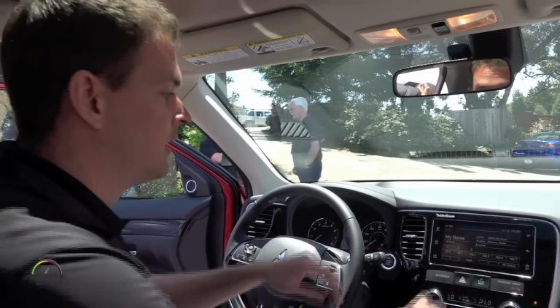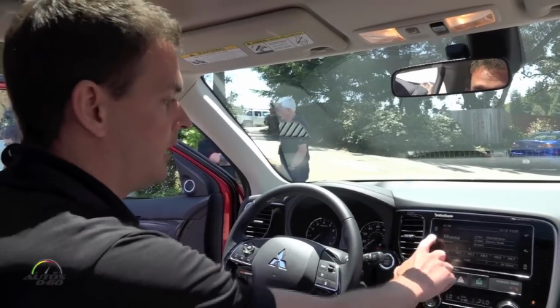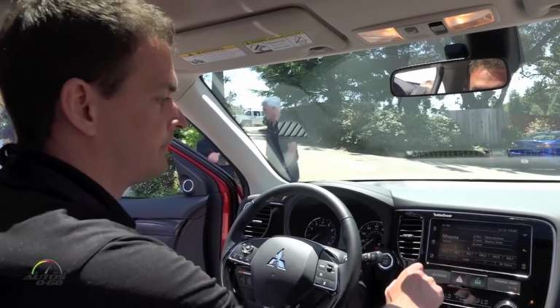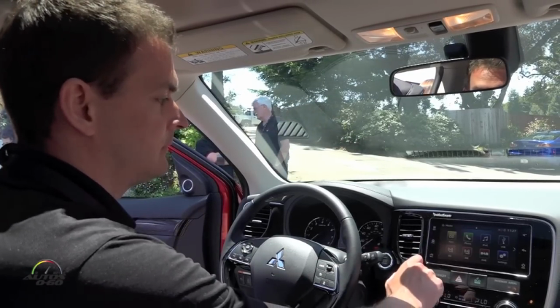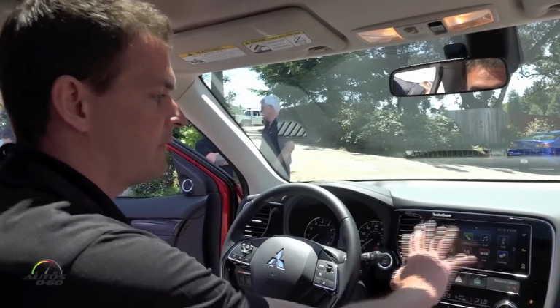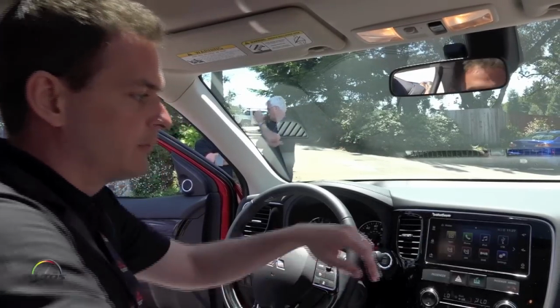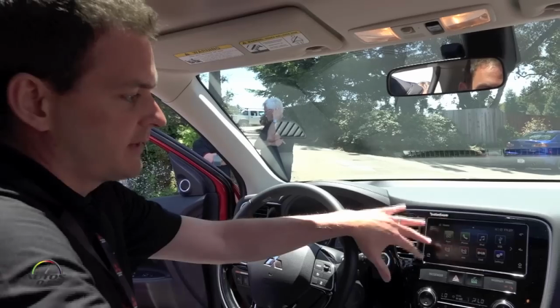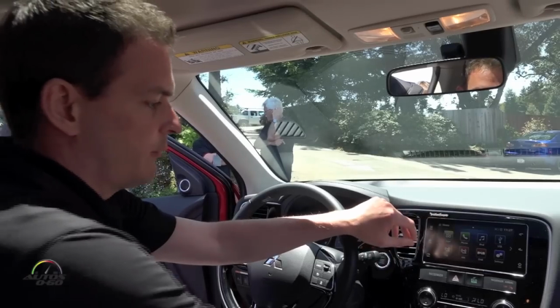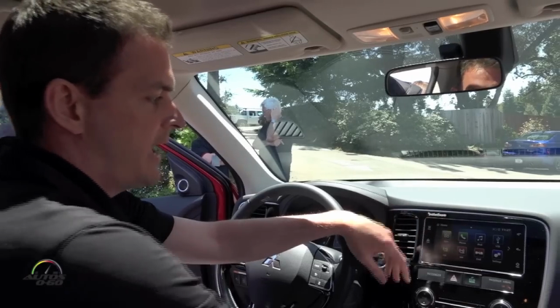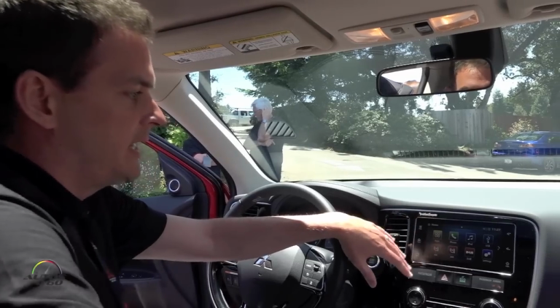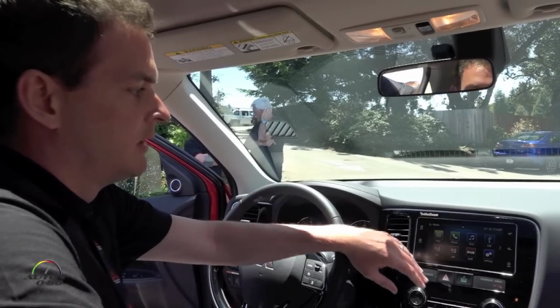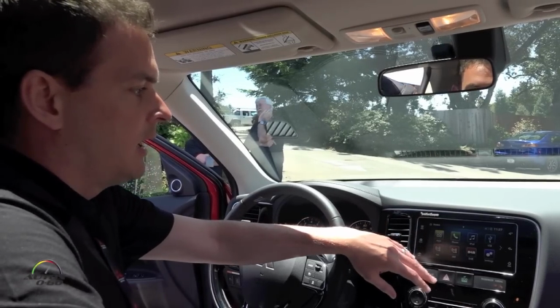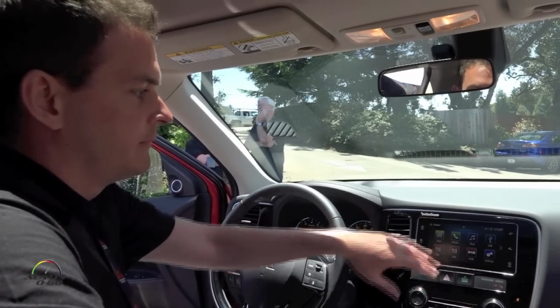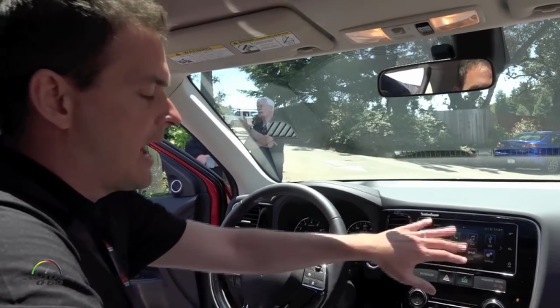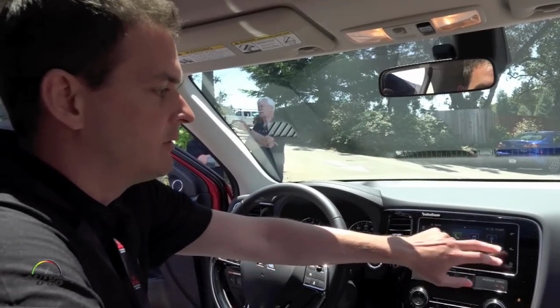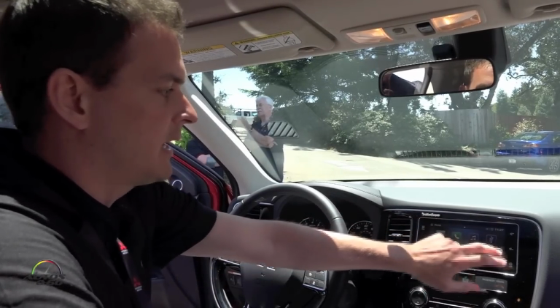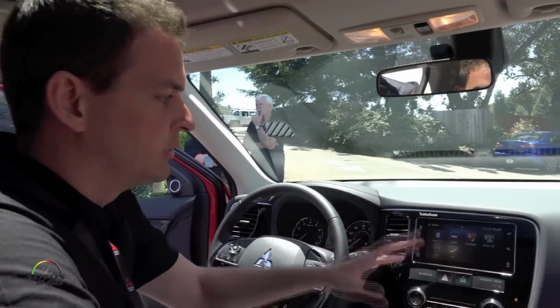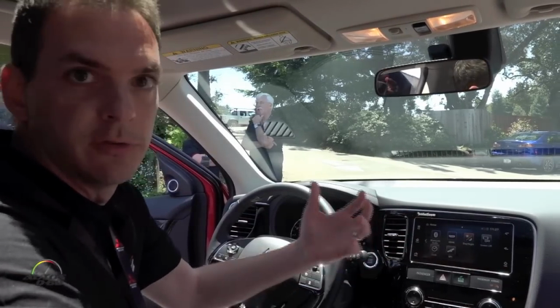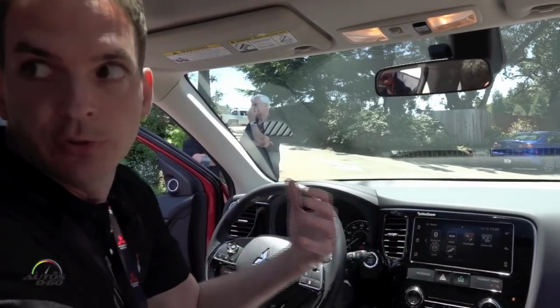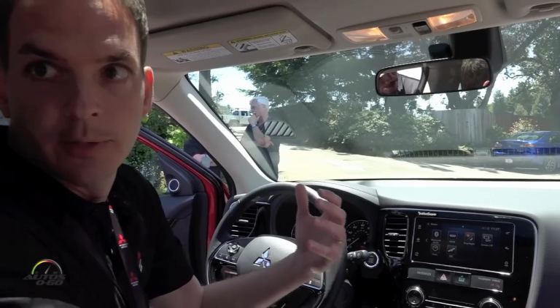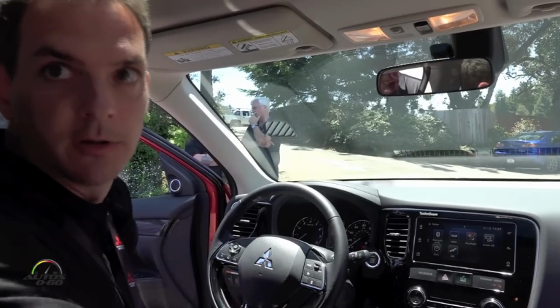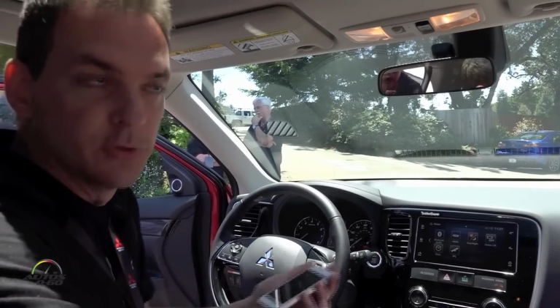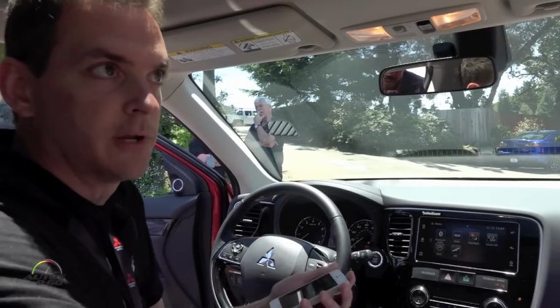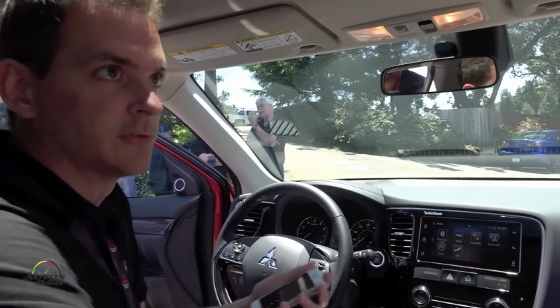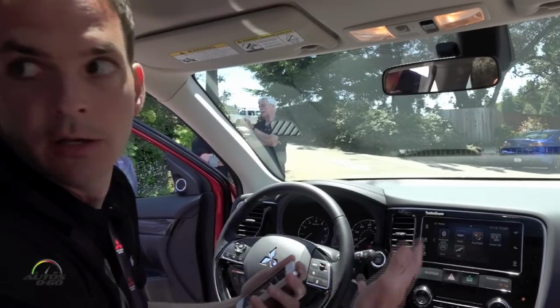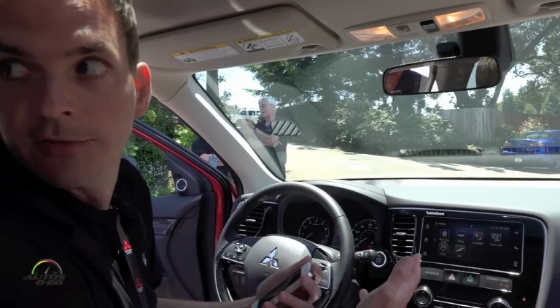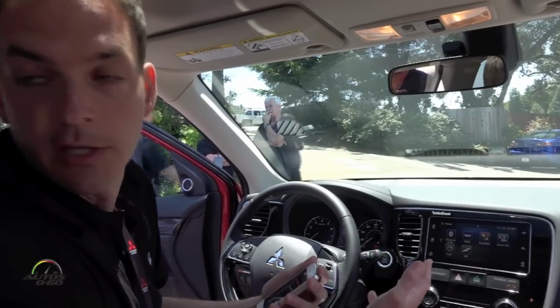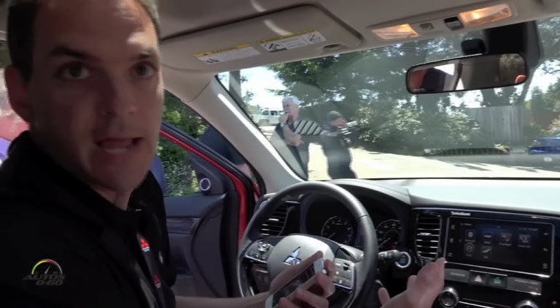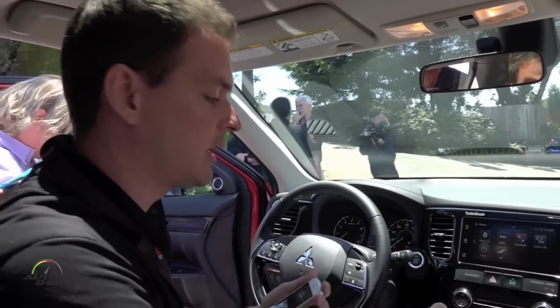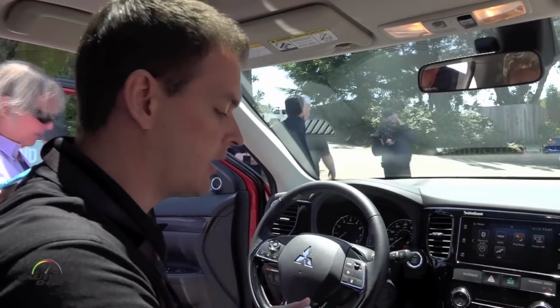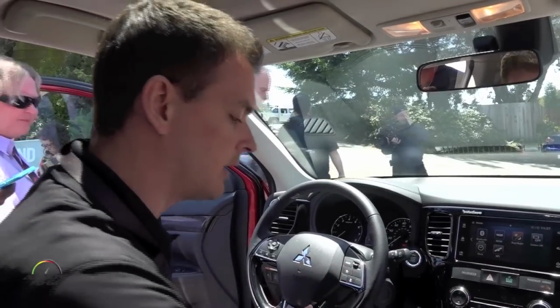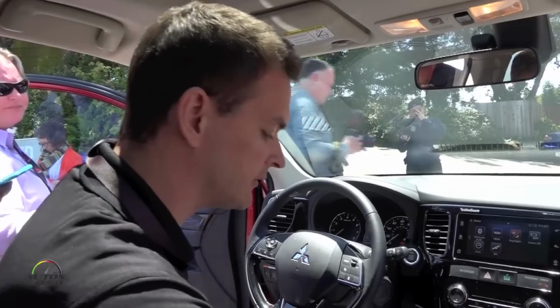You have all your normal functions like FM radio, AM radio, iPod, USB connection, Bluetooth — you can have Bluetooth streaming audio and connect your Bluetooth phone as normal. So it's all the same things you'd usually have in a current audio system.